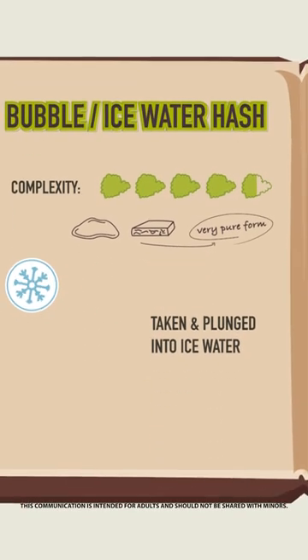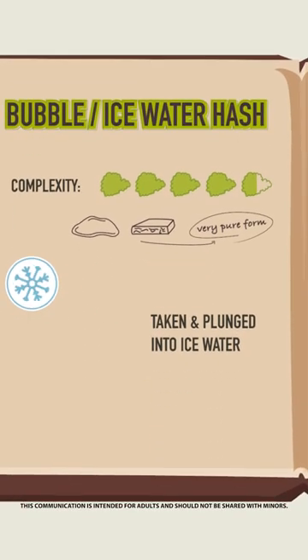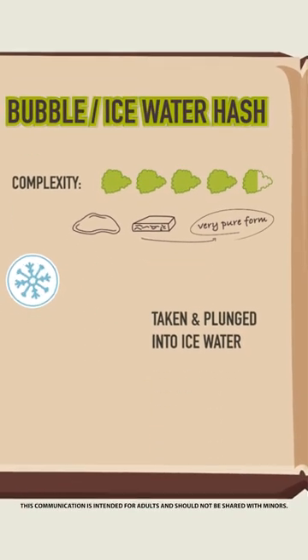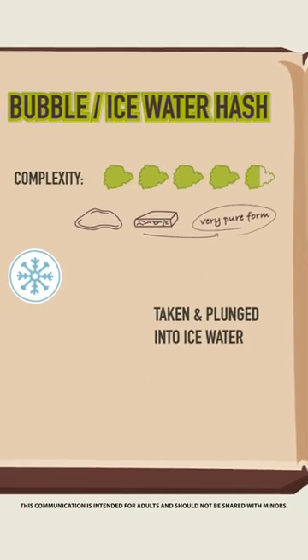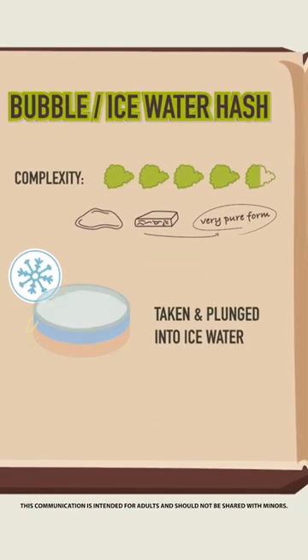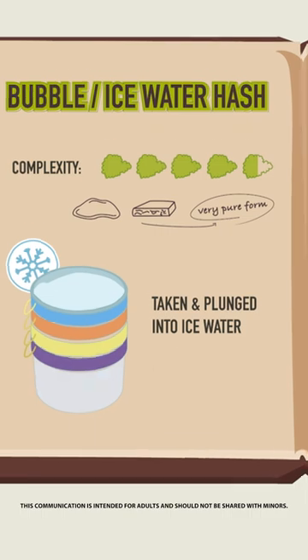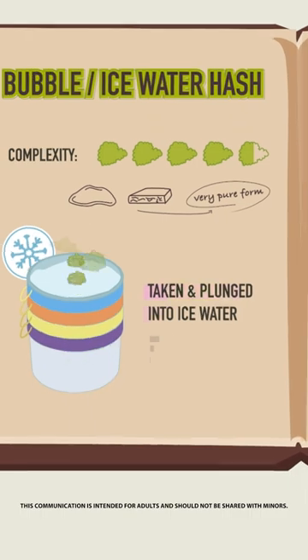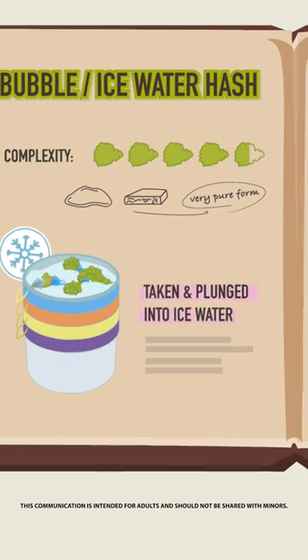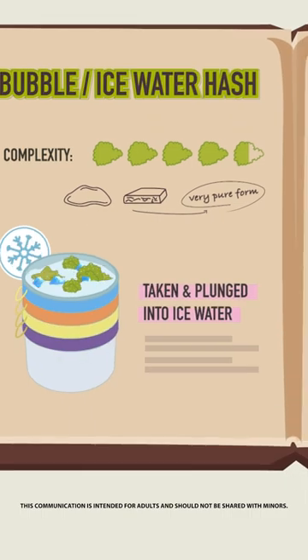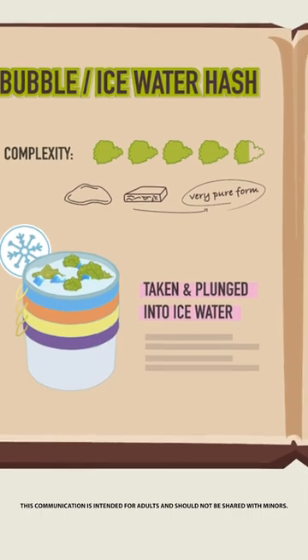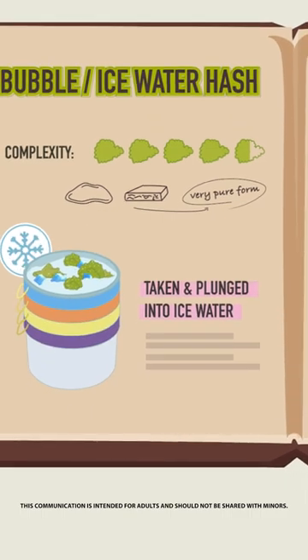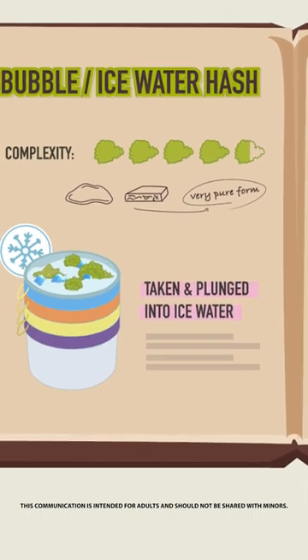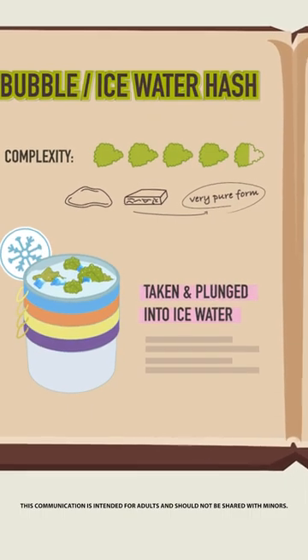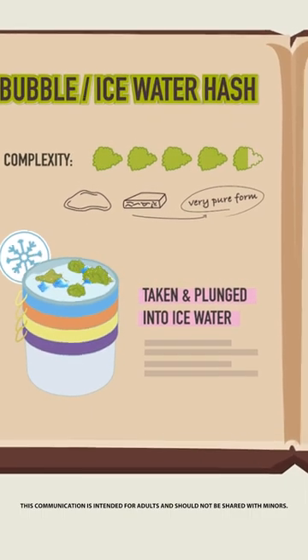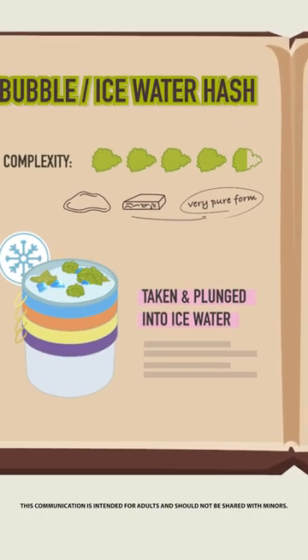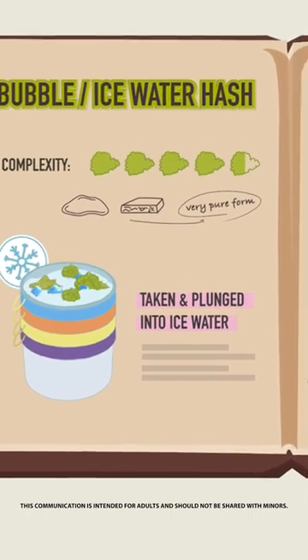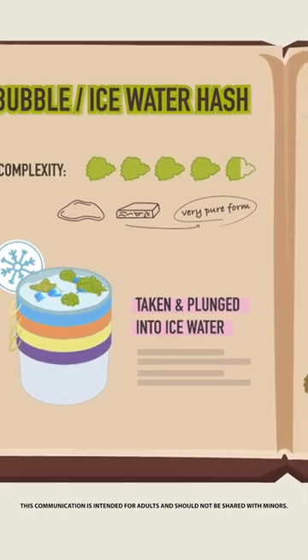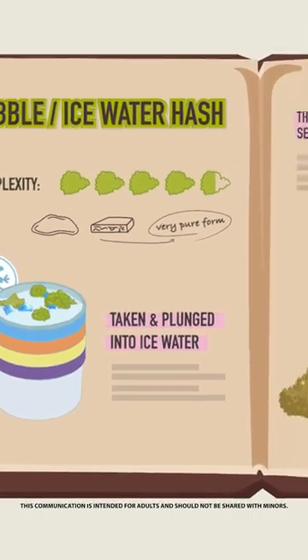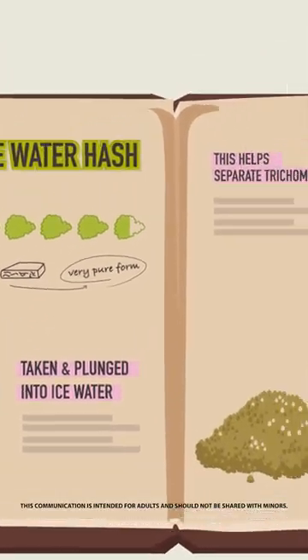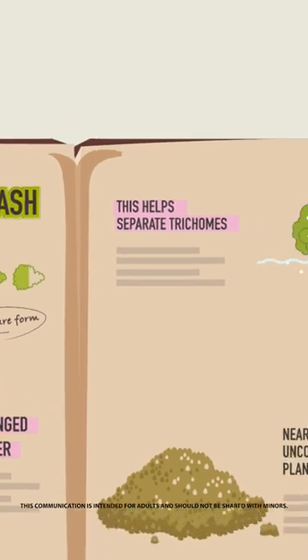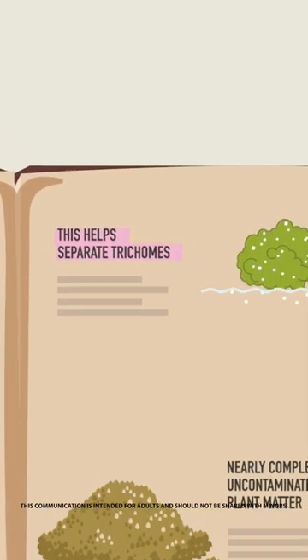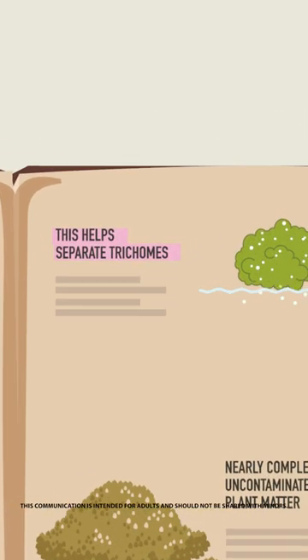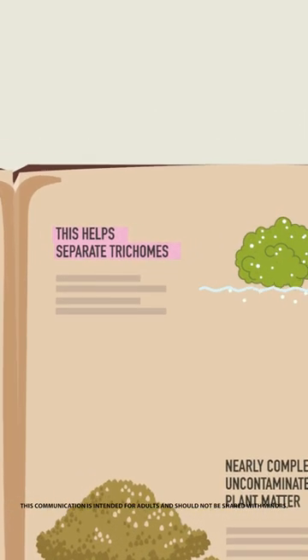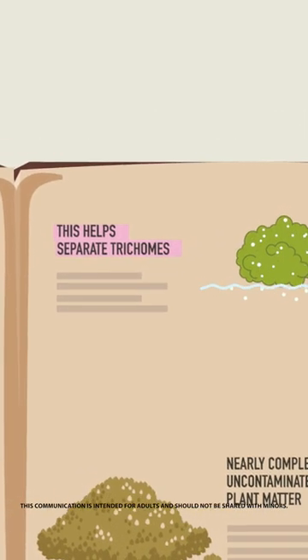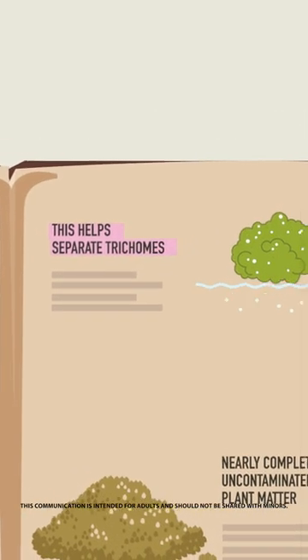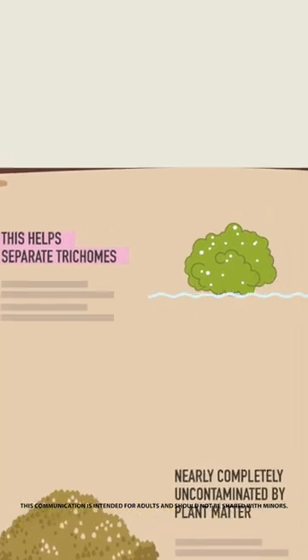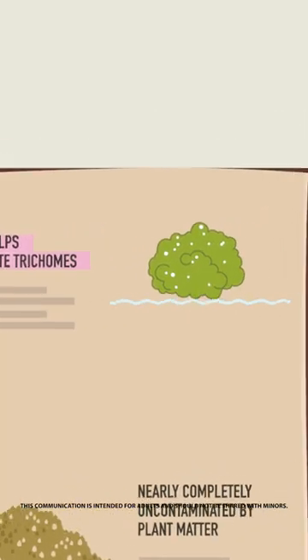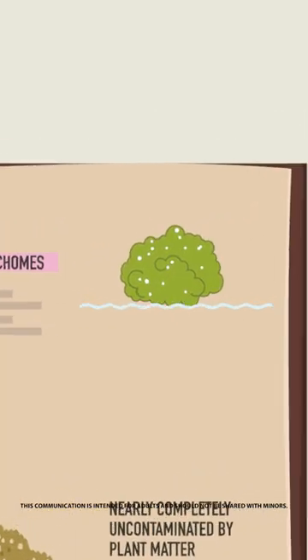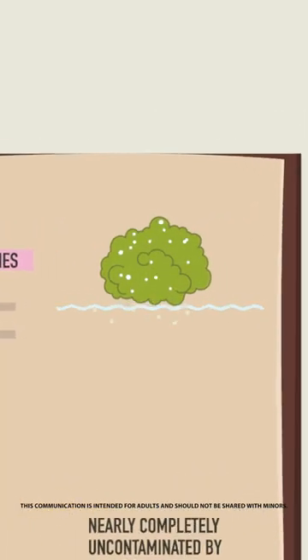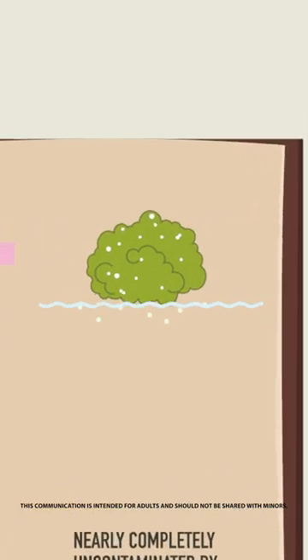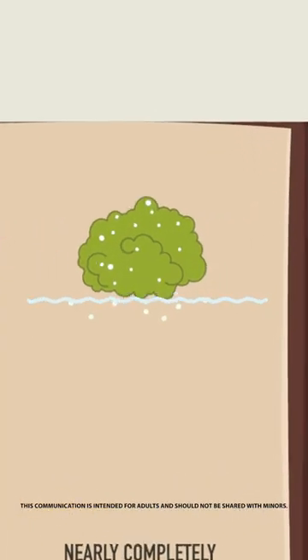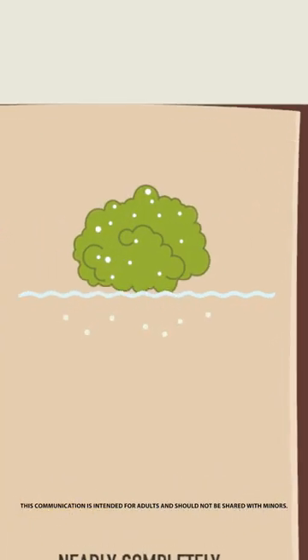First, fresh, fresh frozen or dried cannabis is taken and plunged into ice water and agitated. This helps separate the trichomes, which sink while most plant matter floats to the top.